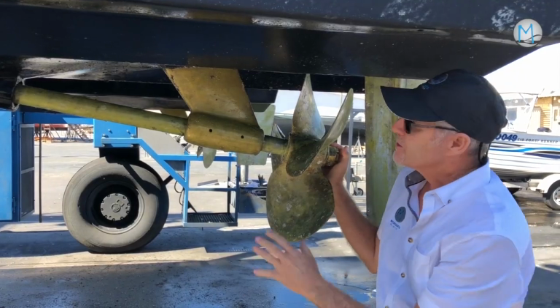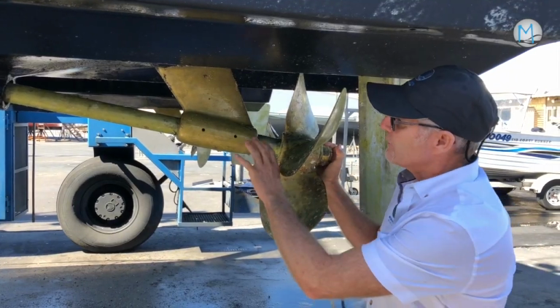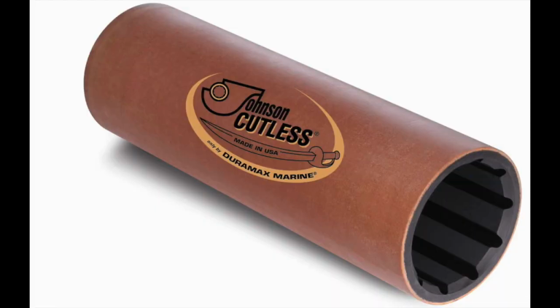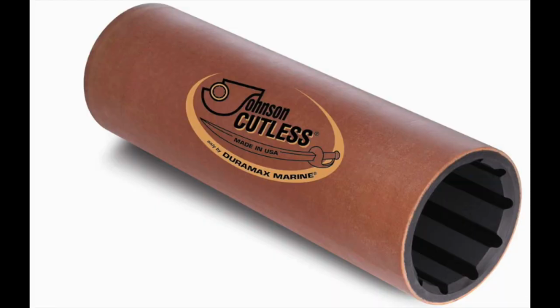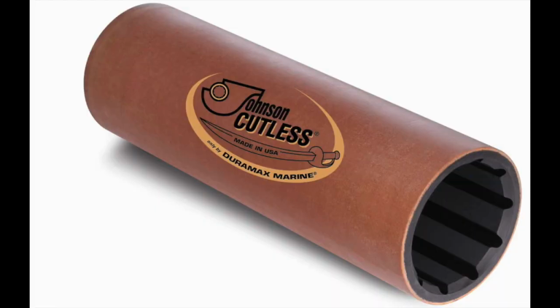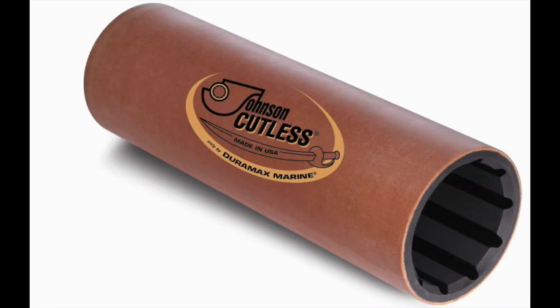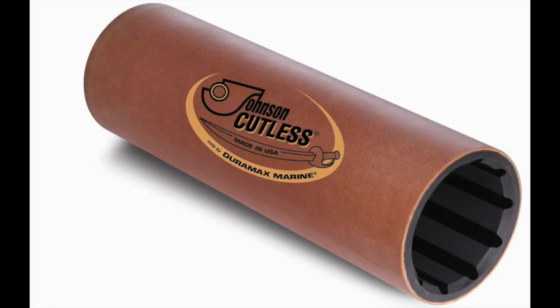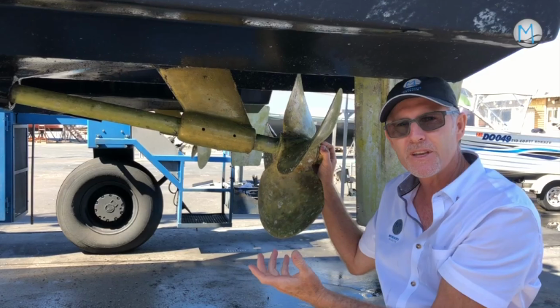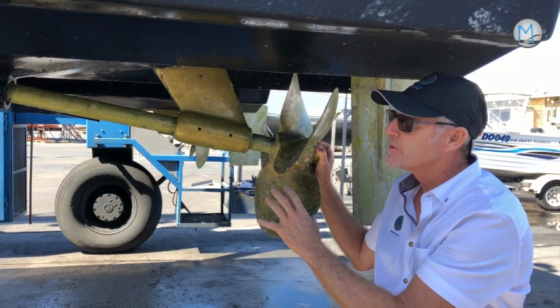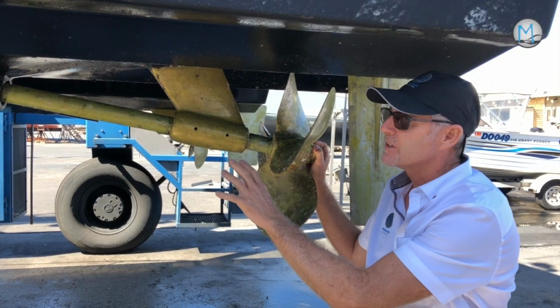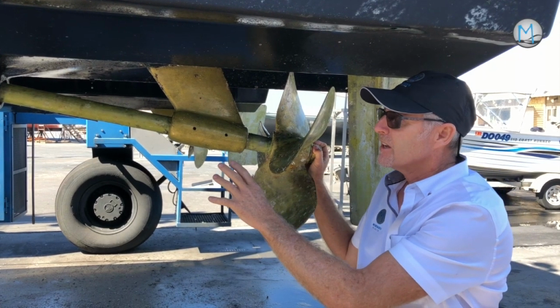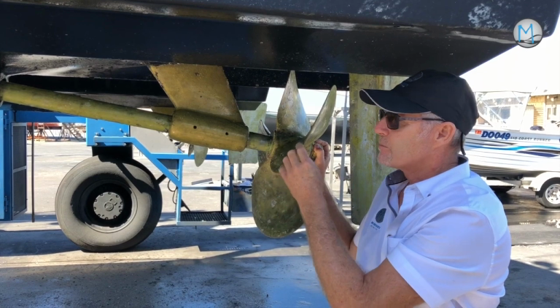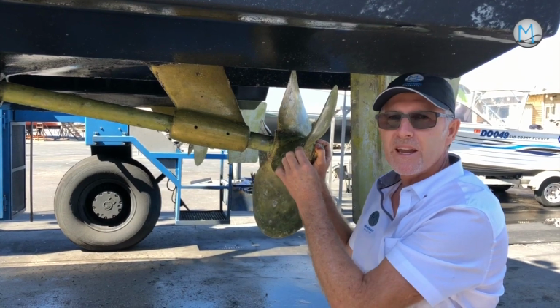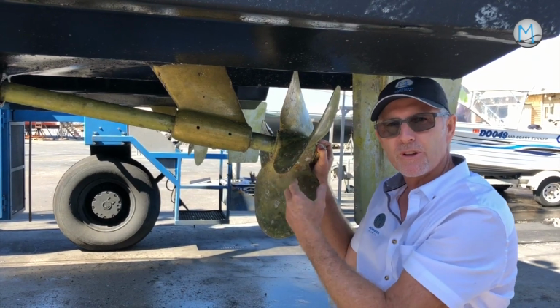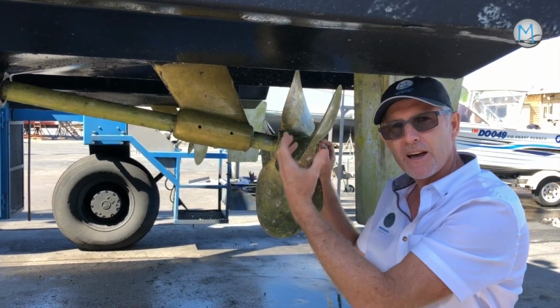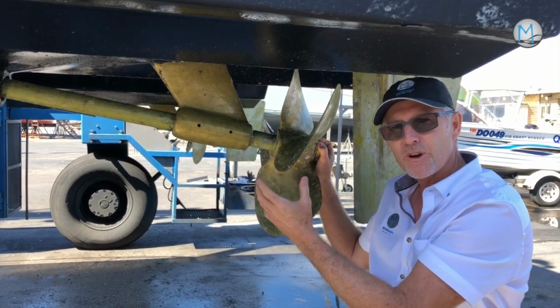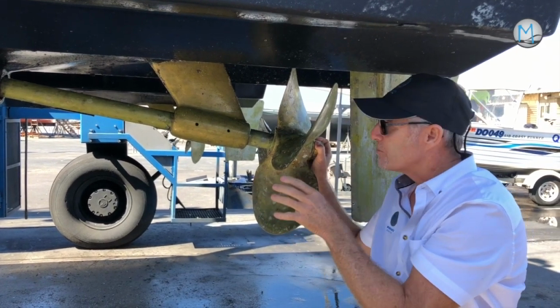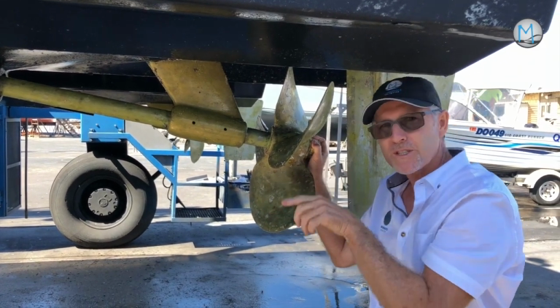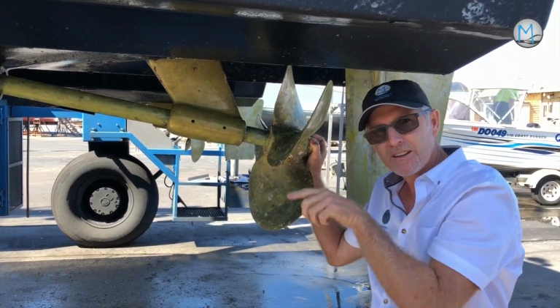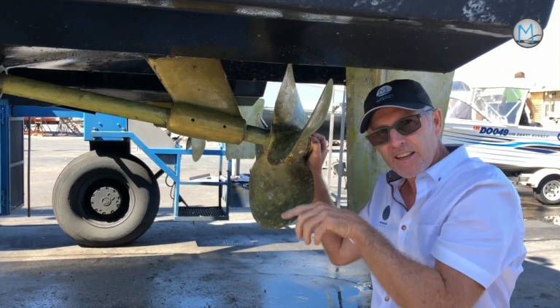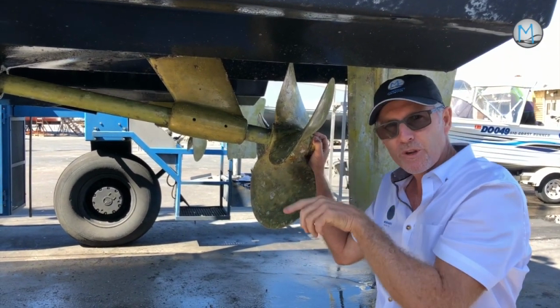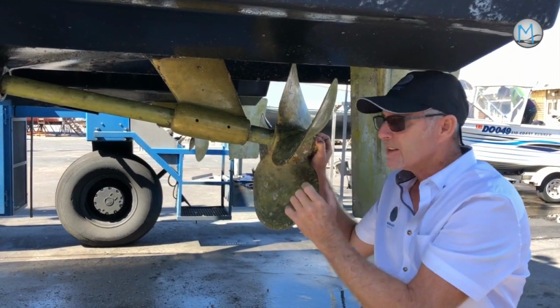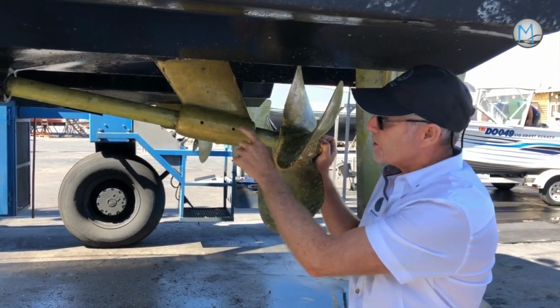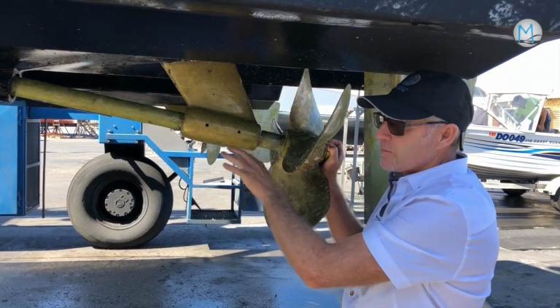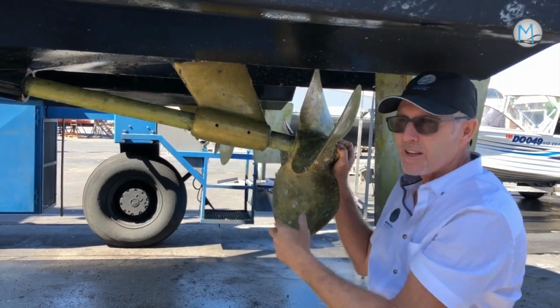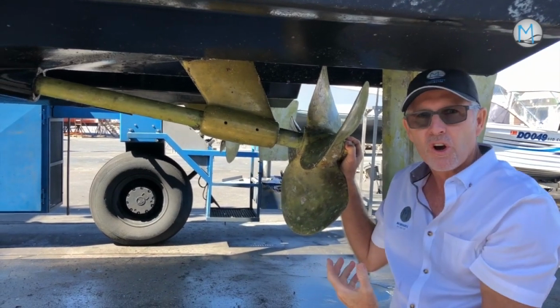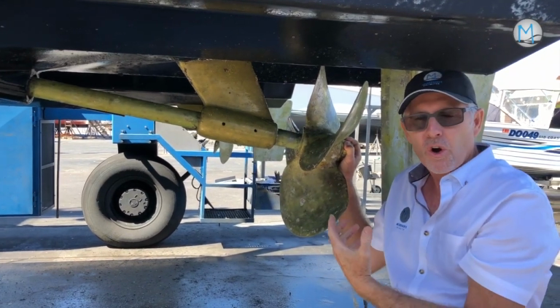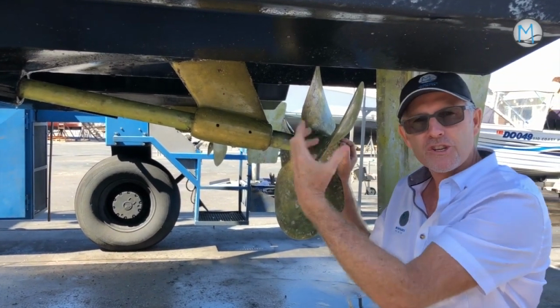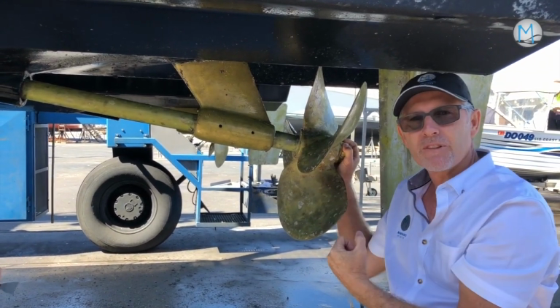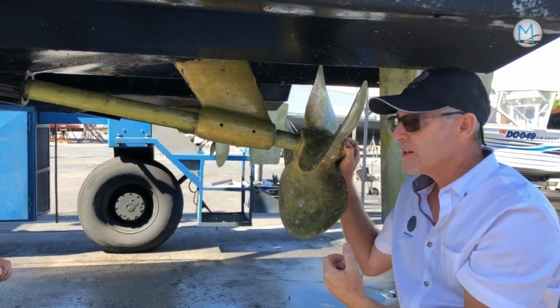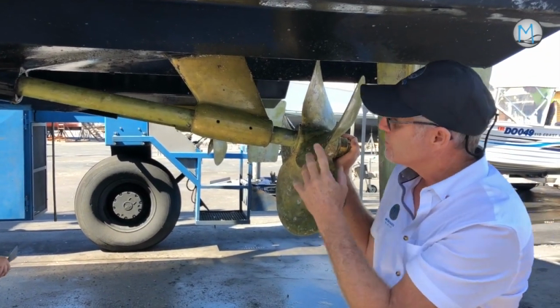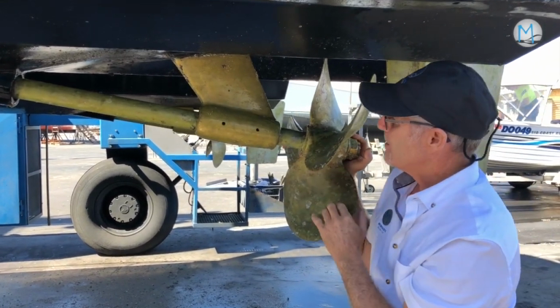You check for sloppiness. They wear over time, and sometimes if the prop's bent or you've got lots of barnacles on it, the prop doesn't spin smoothly — it puts pressure on the bearing. Or if the engine's out of alignment, this is what can happen.